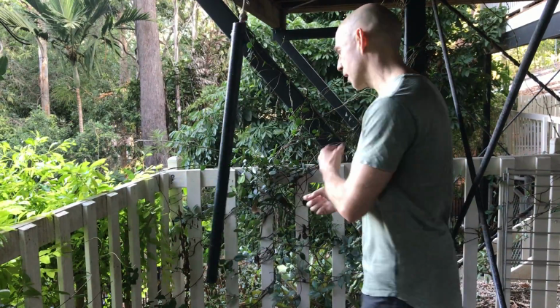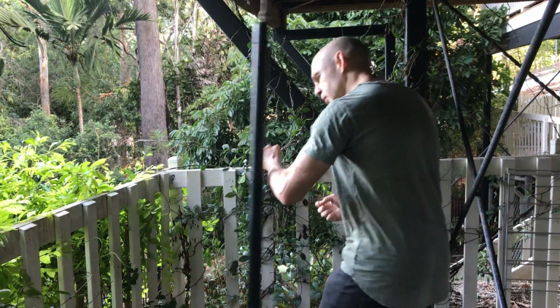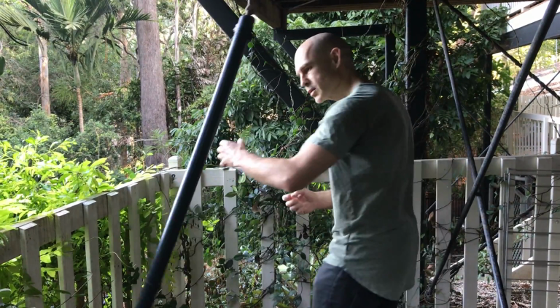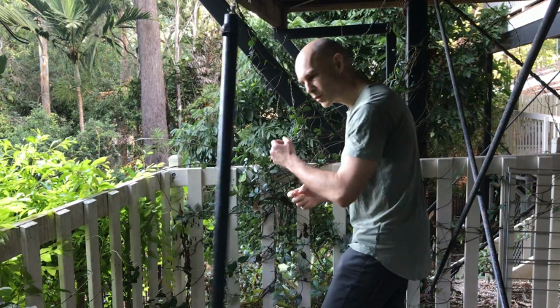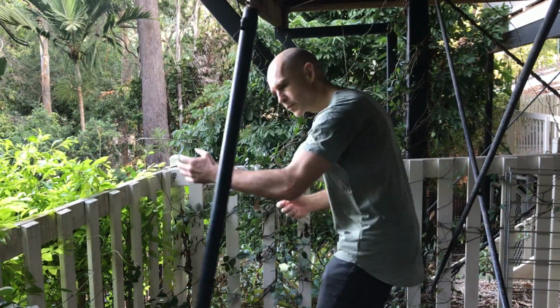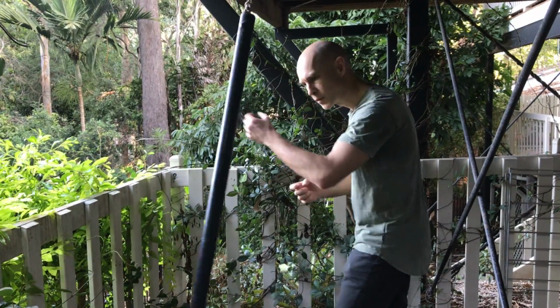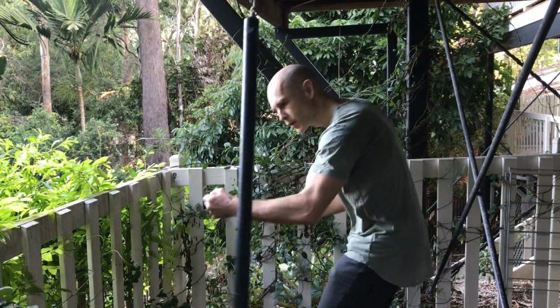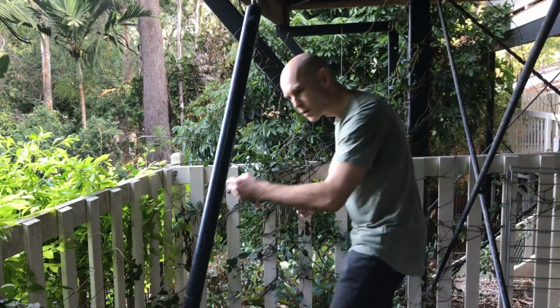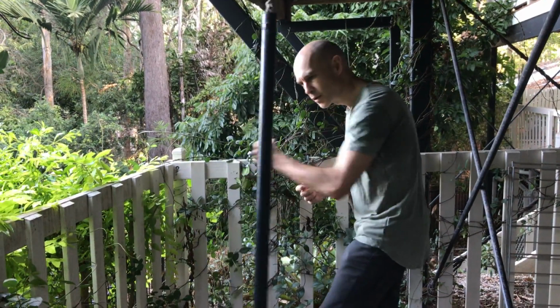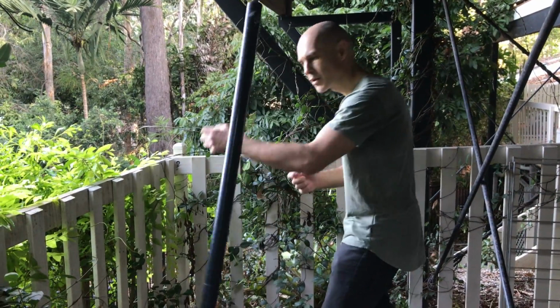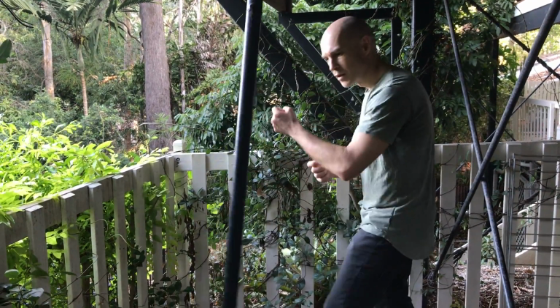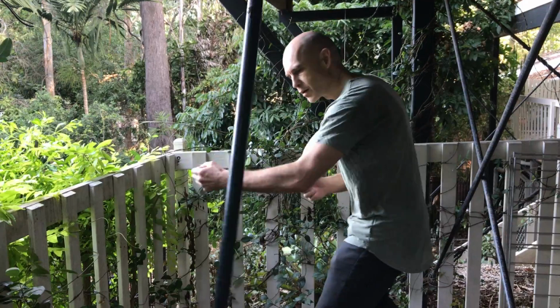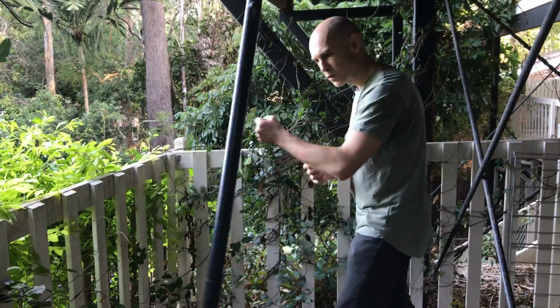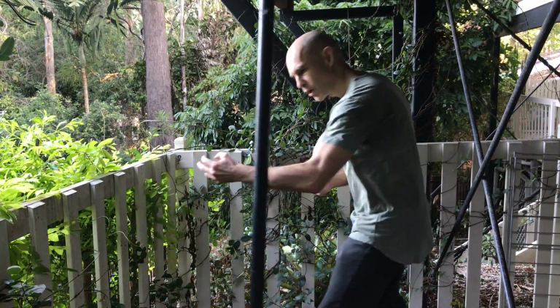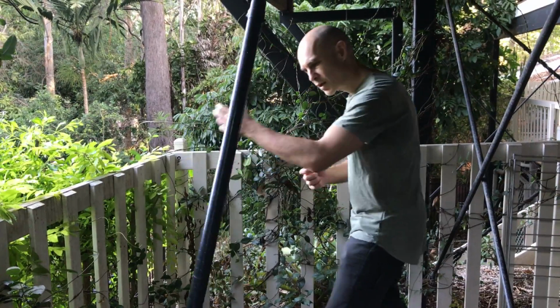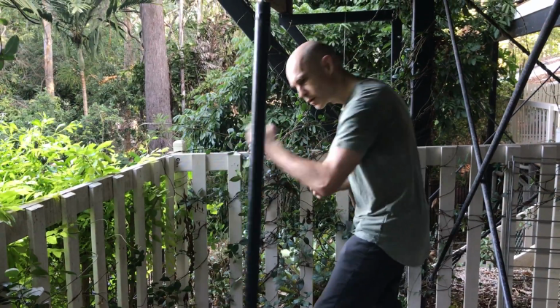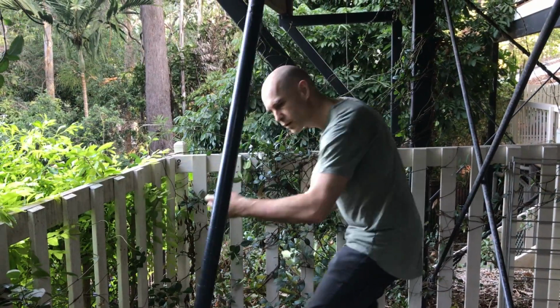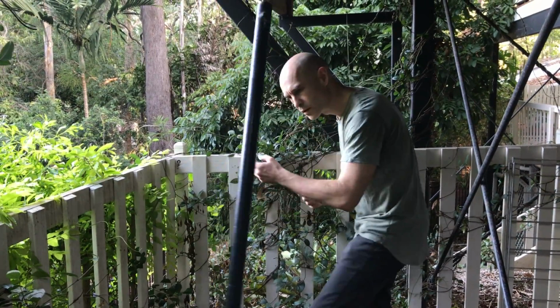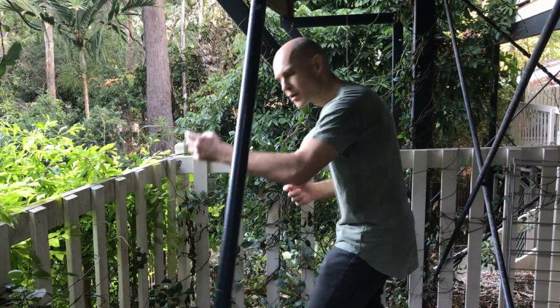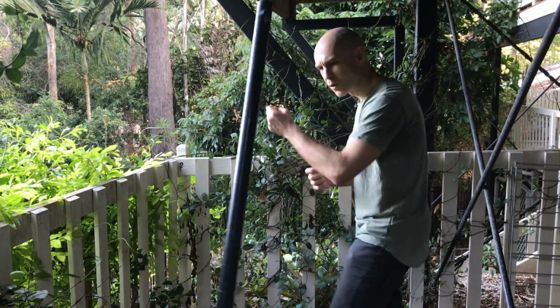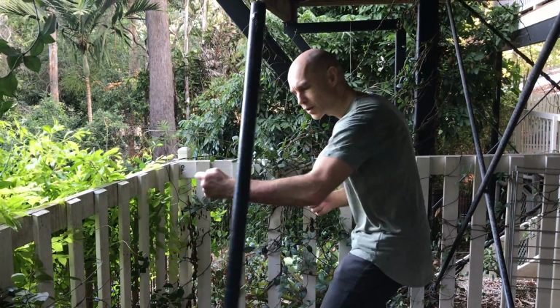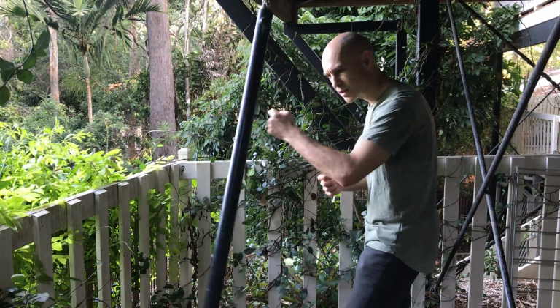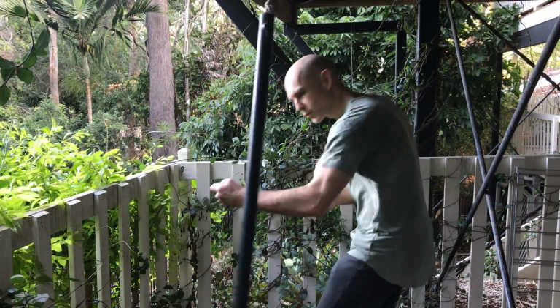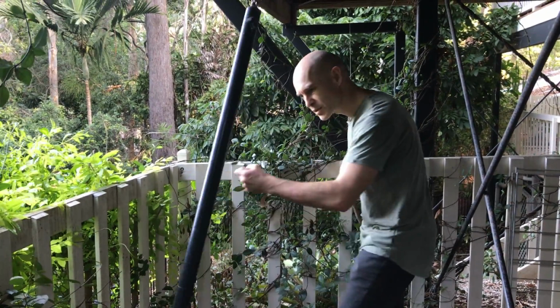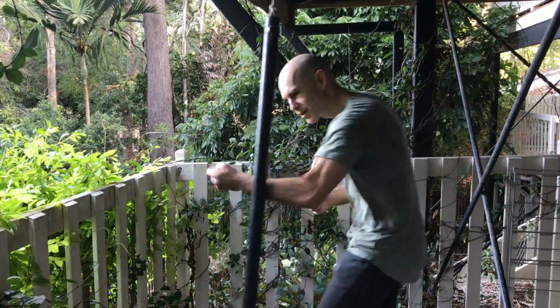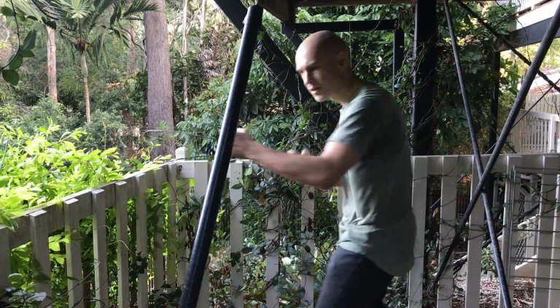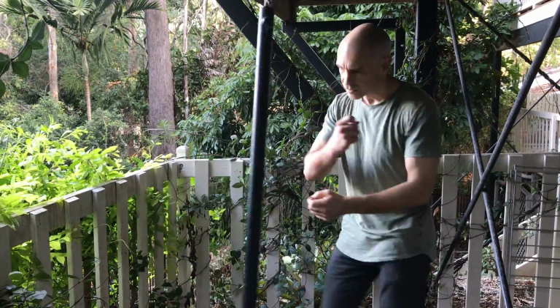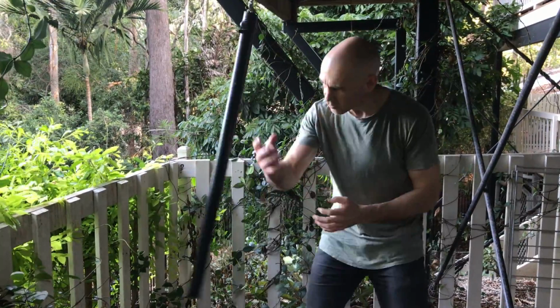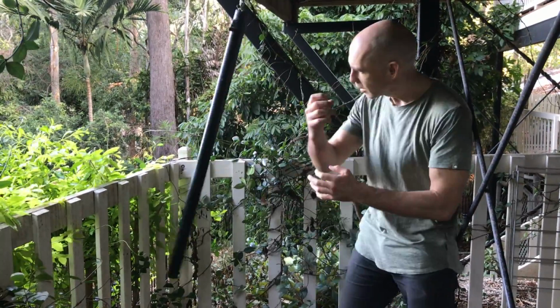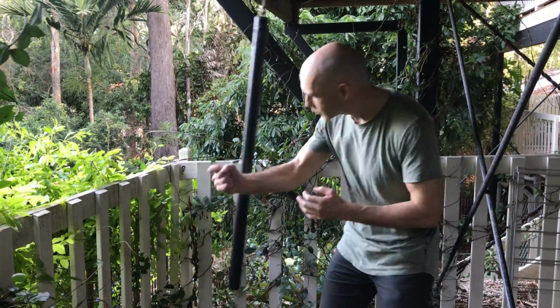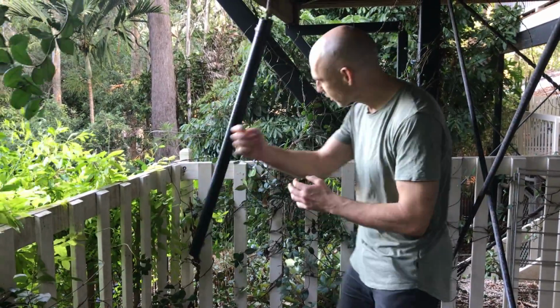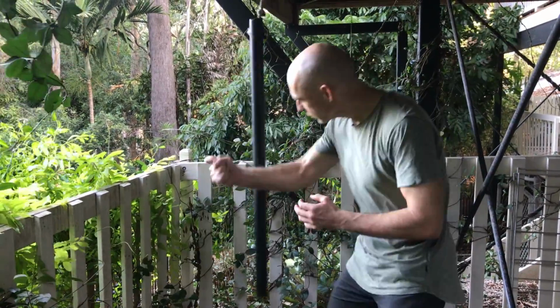You can do it to the other side as well. I do it open-handed, or close-handed with your fist. And swapping back and forwards.